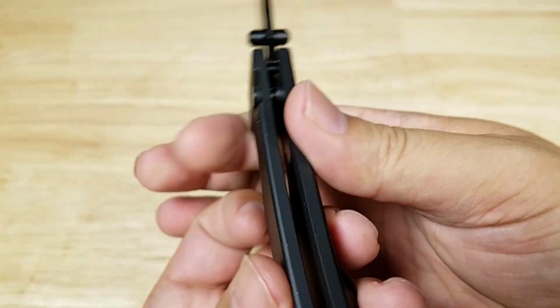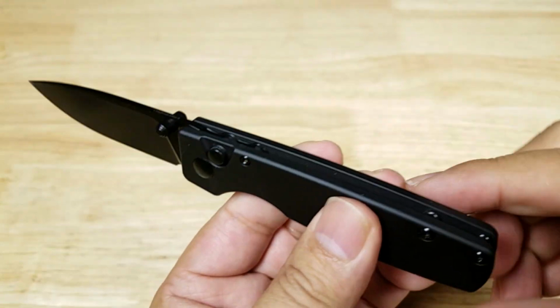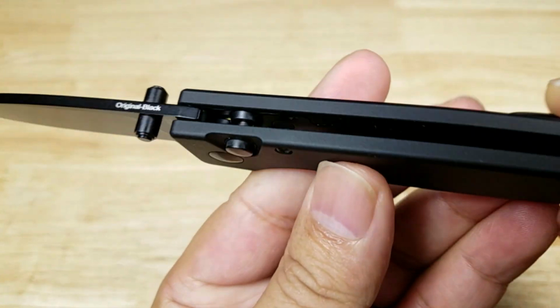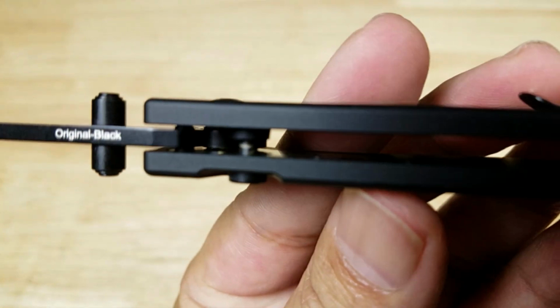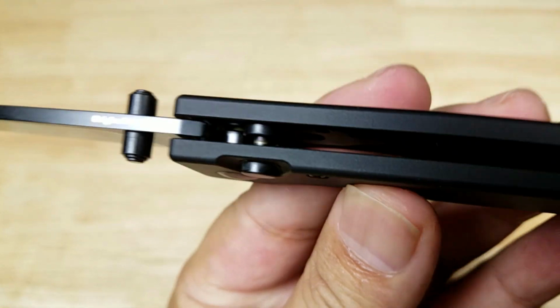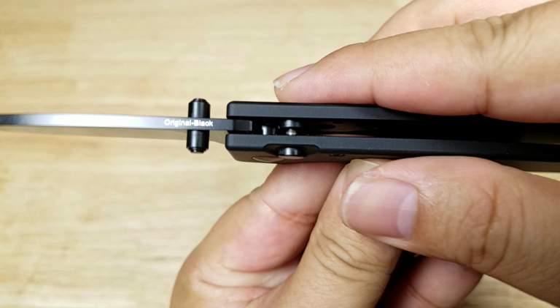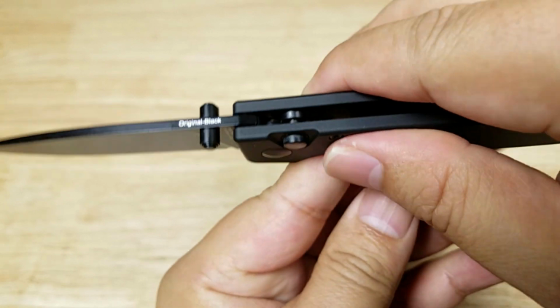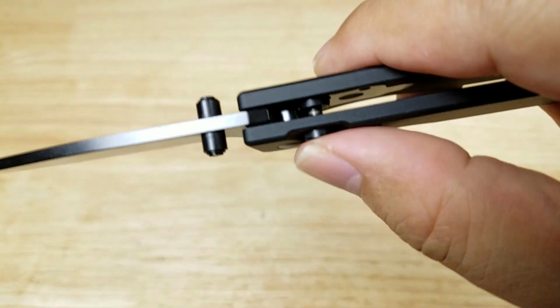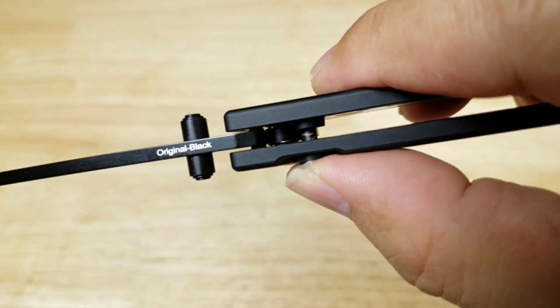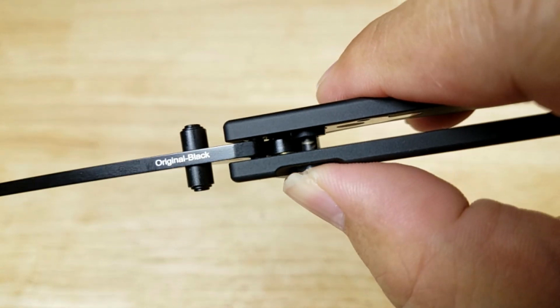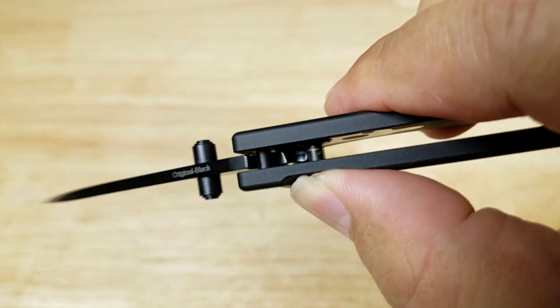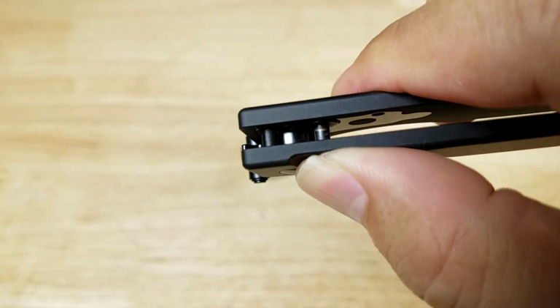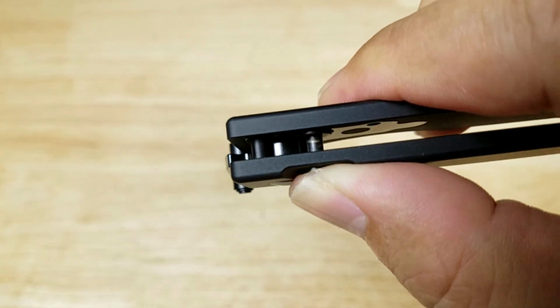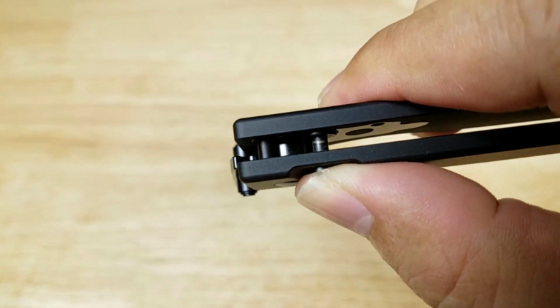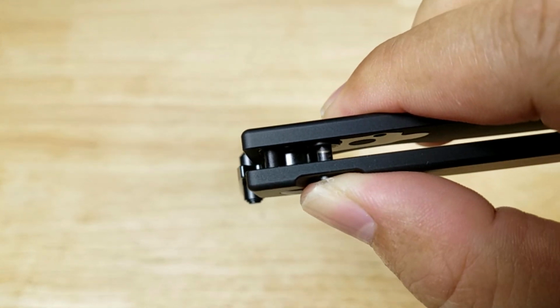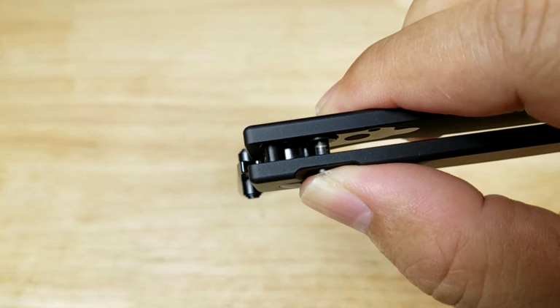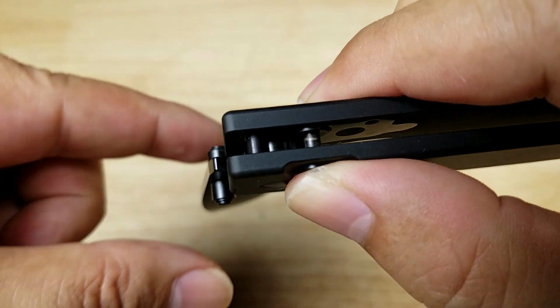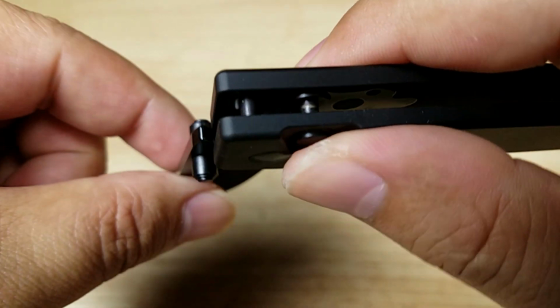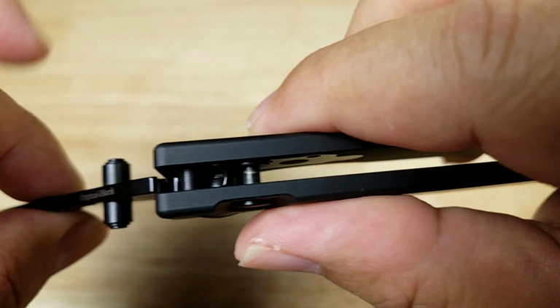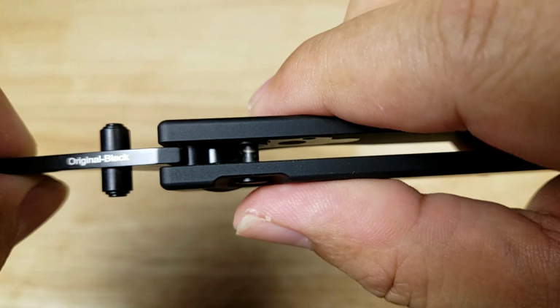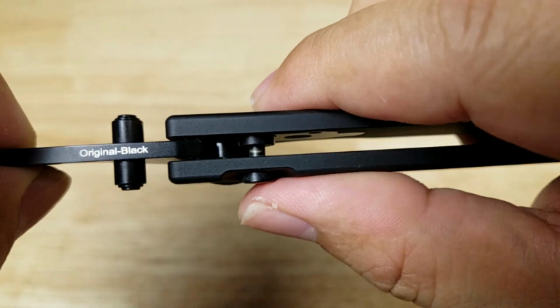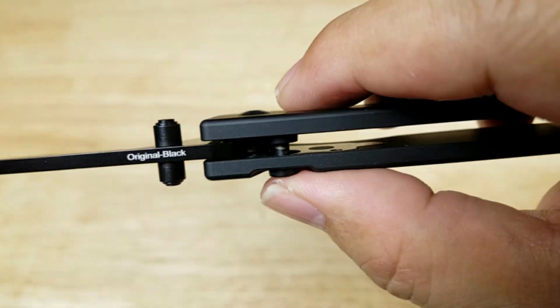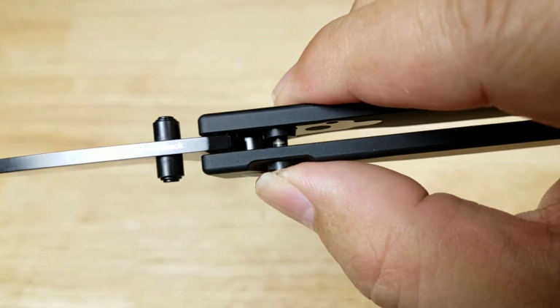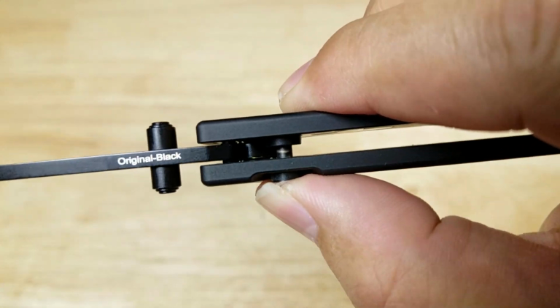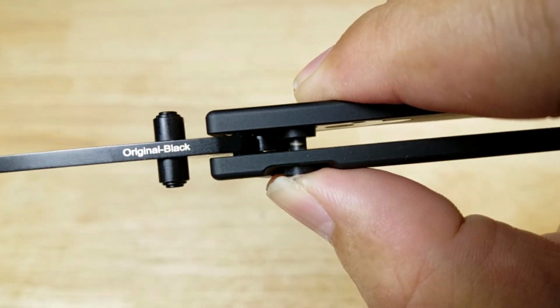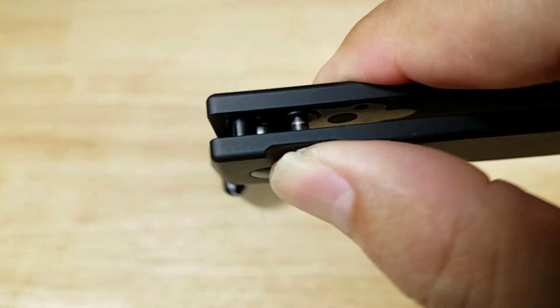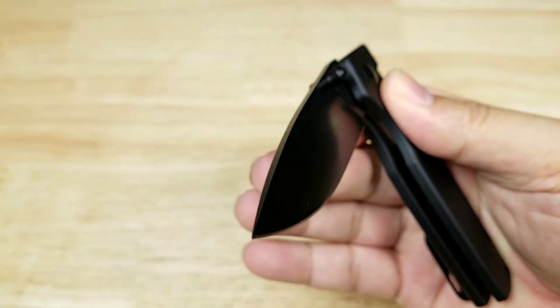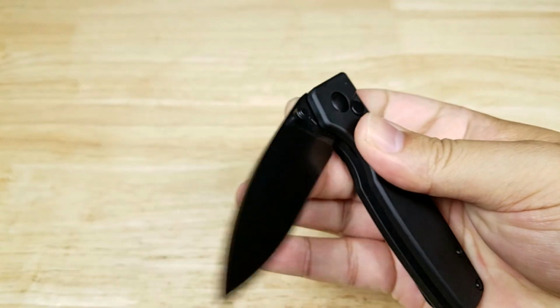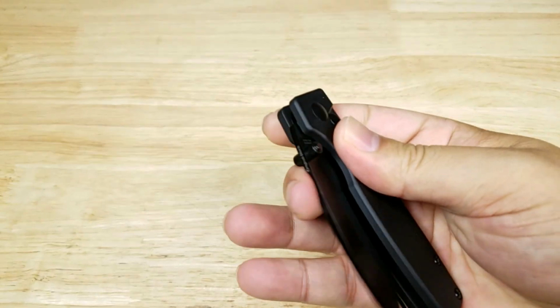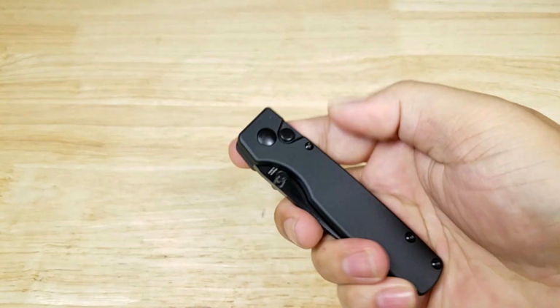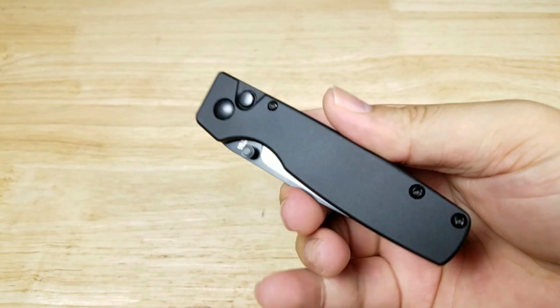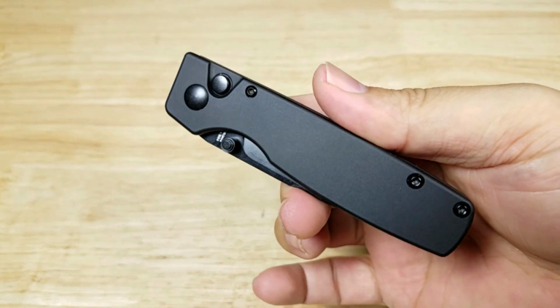Here's a closer look at the push button. You just engage it and the blade closes. It locks in place, then you push and it just drops down — easy one-handed operation.